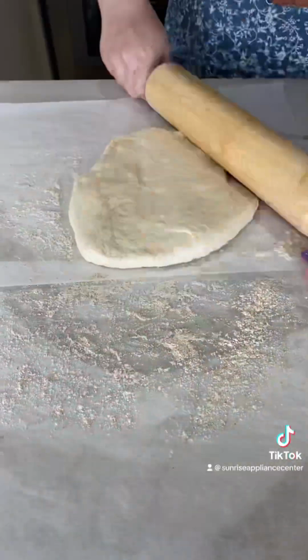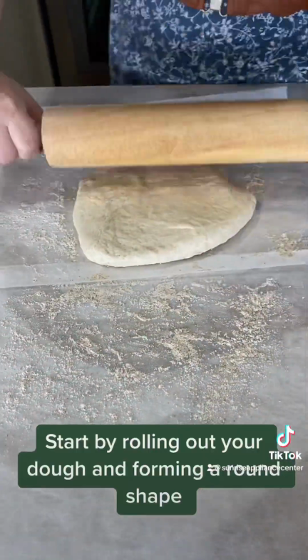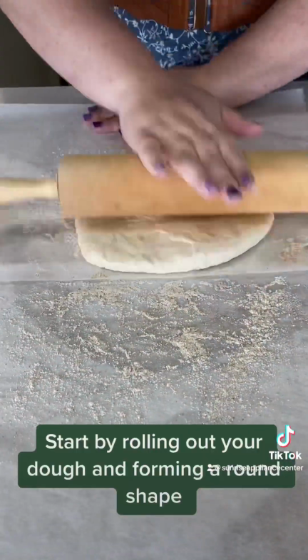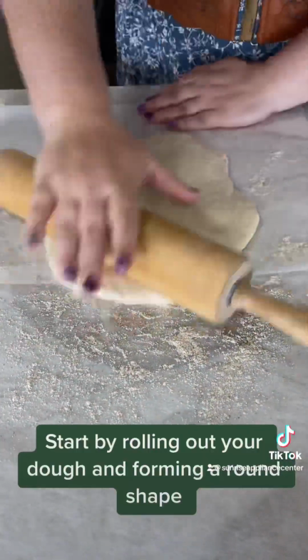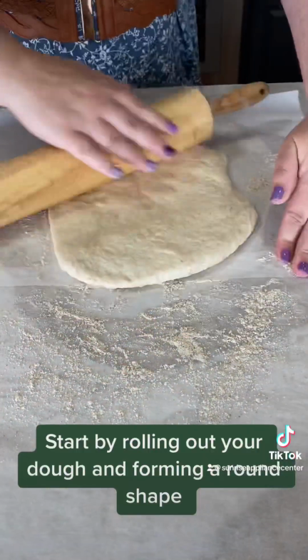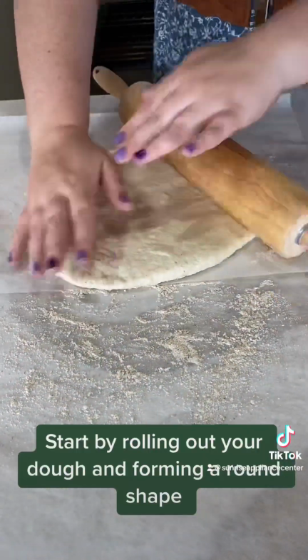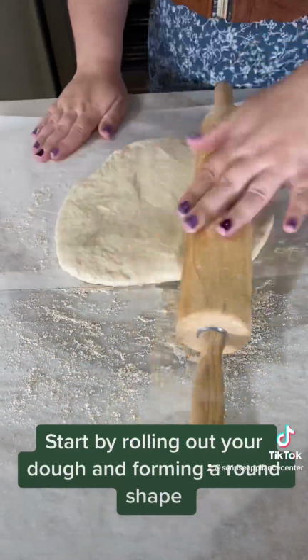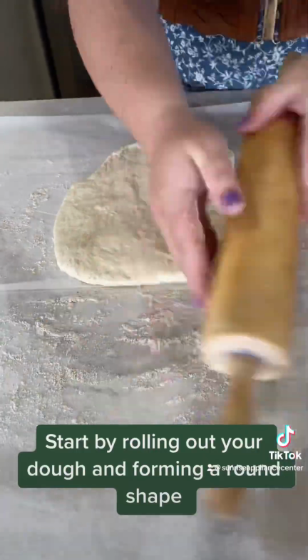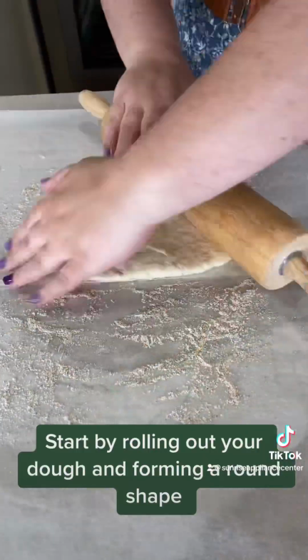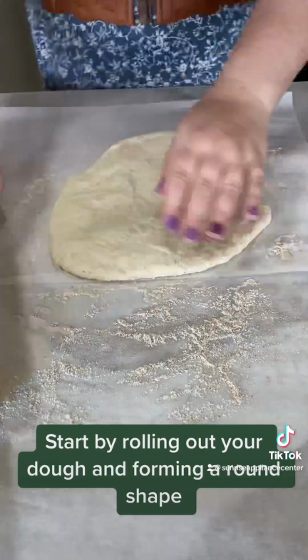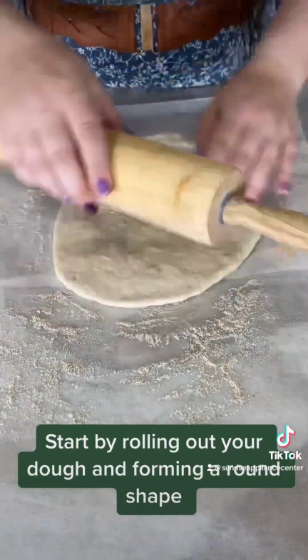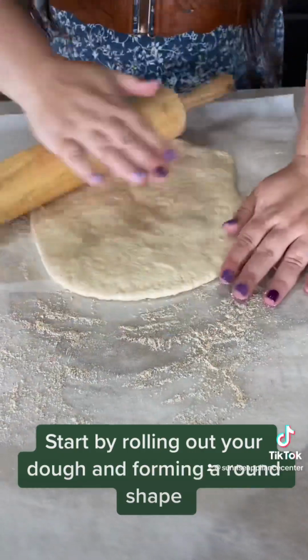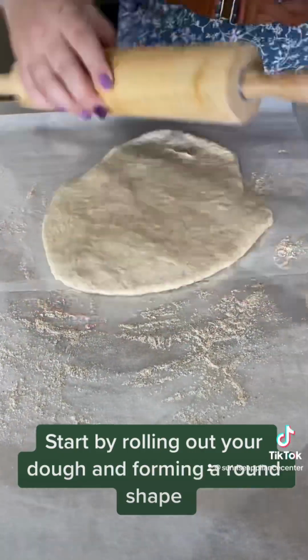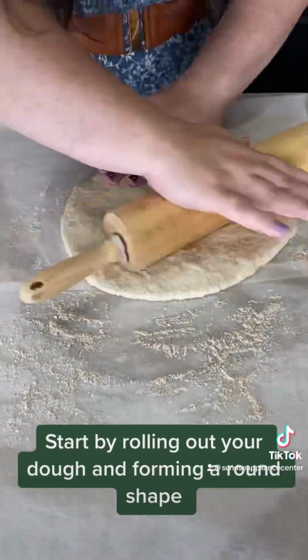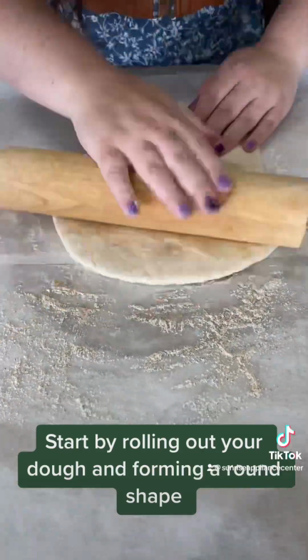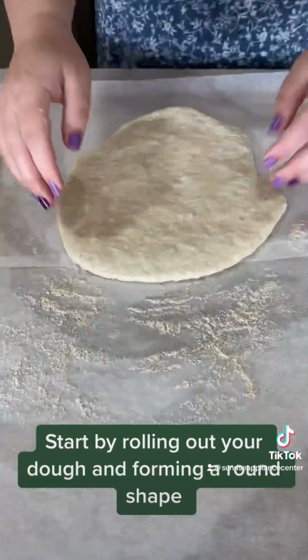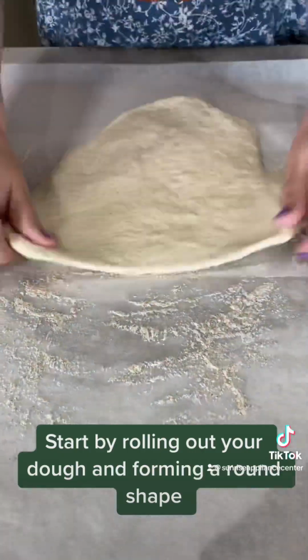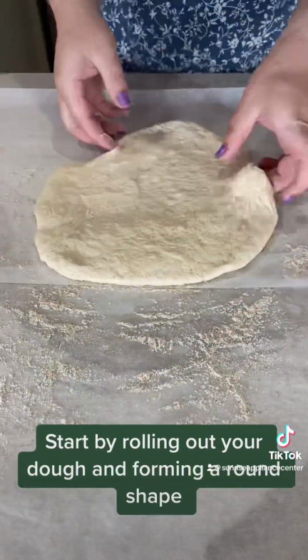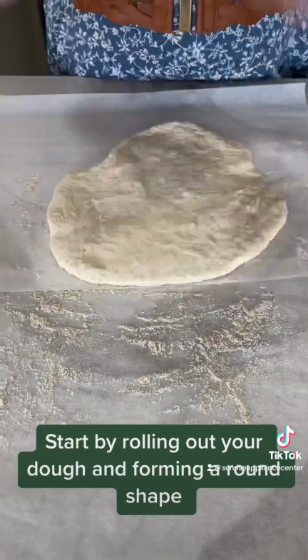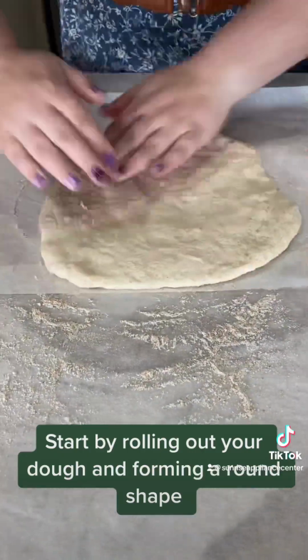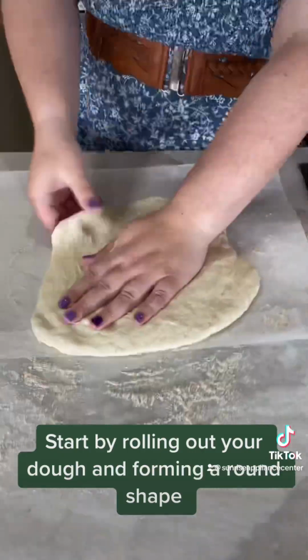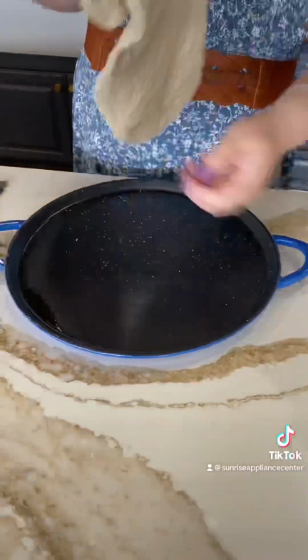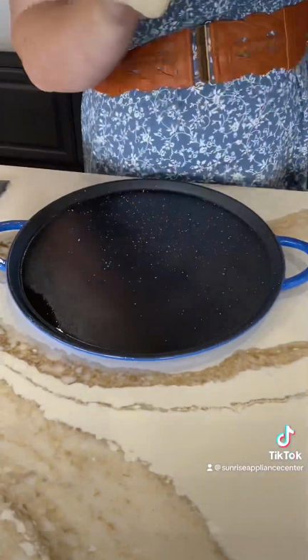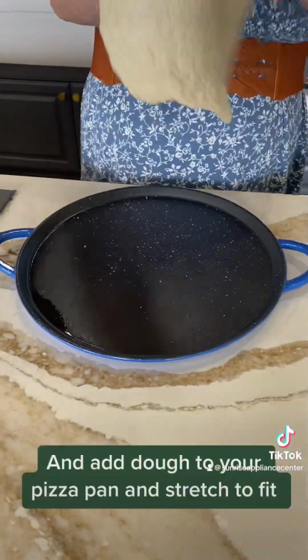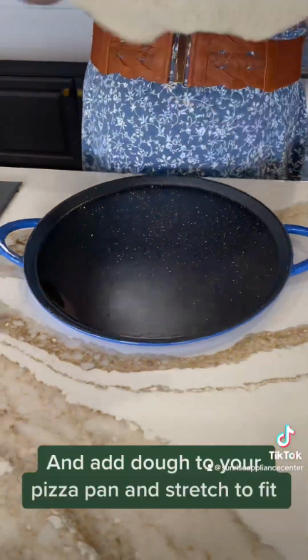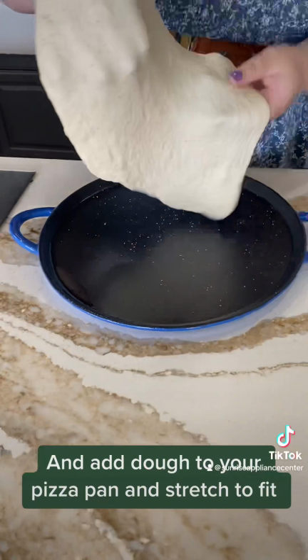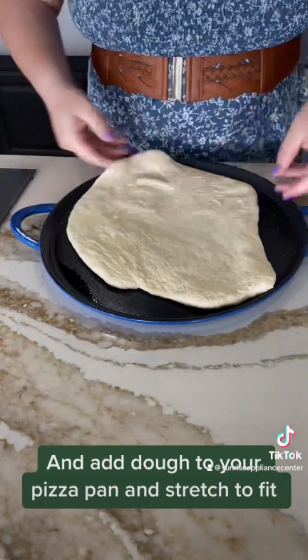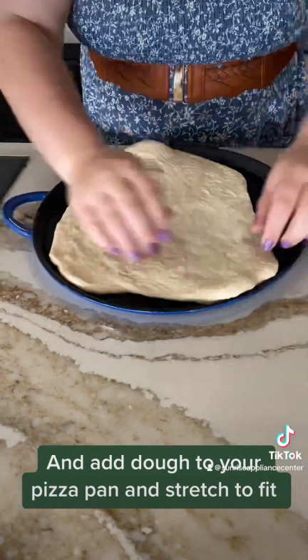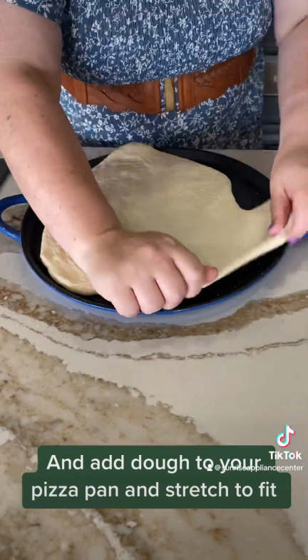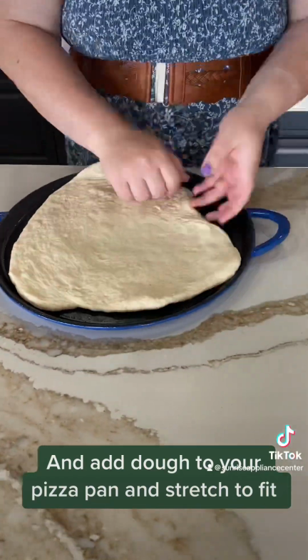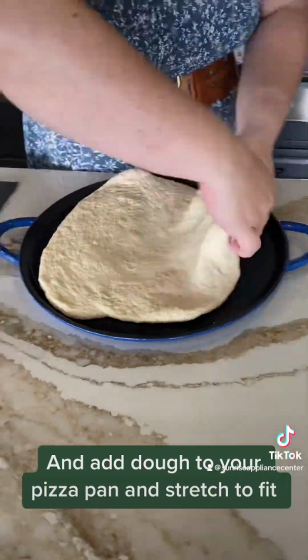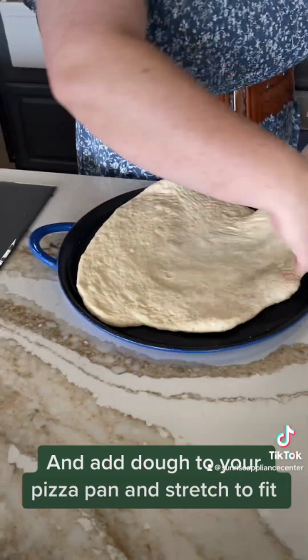Start by rolling out your dough and forming a round shape. Add dough to your pizza pan and stretch to fit.